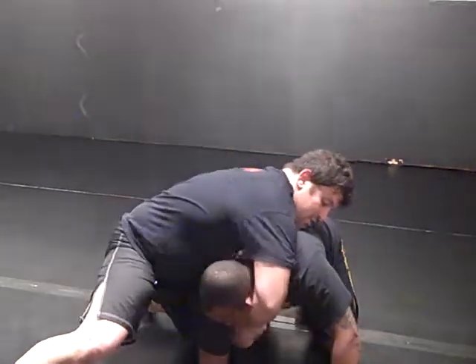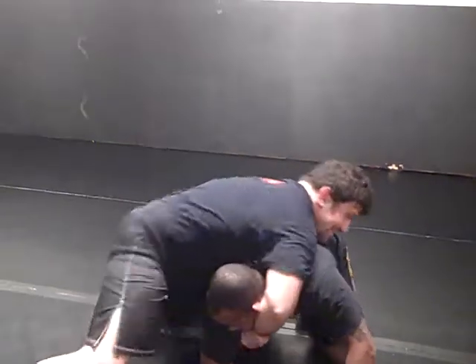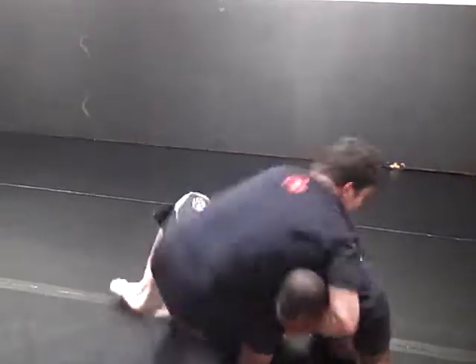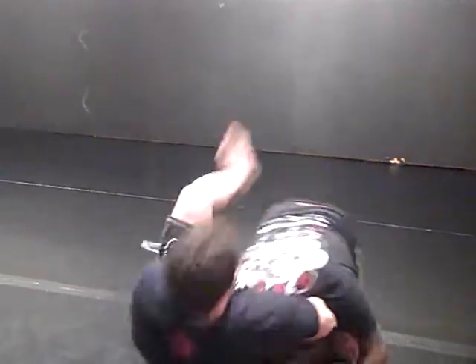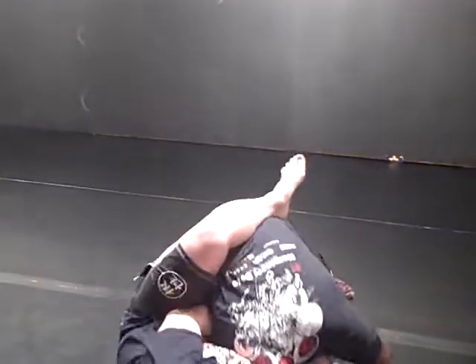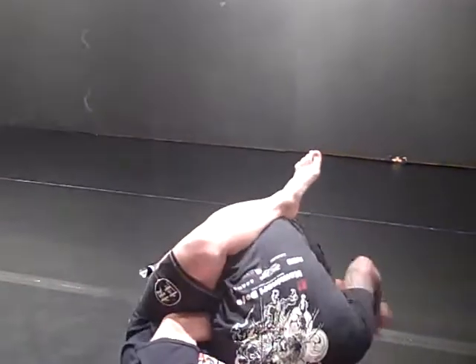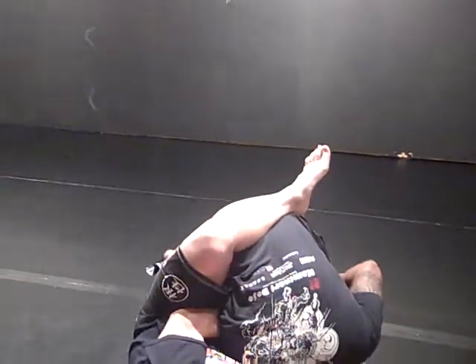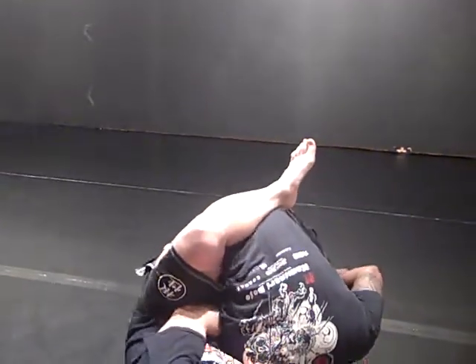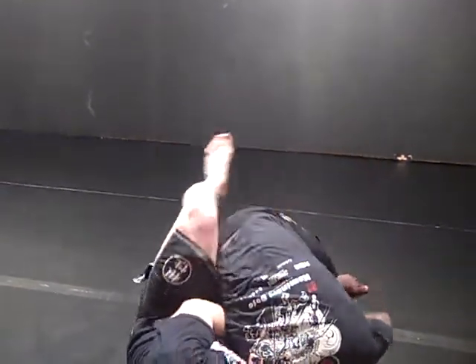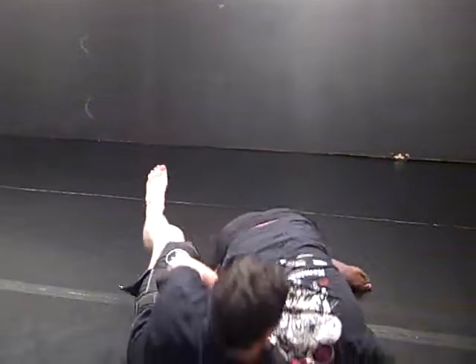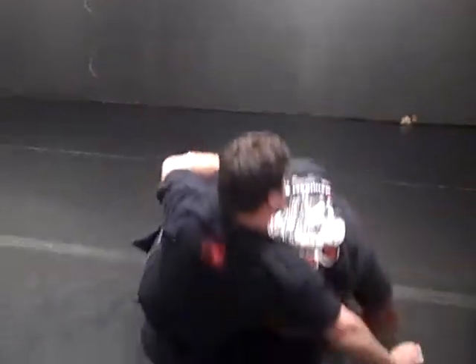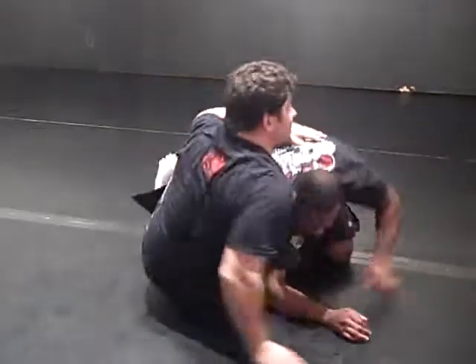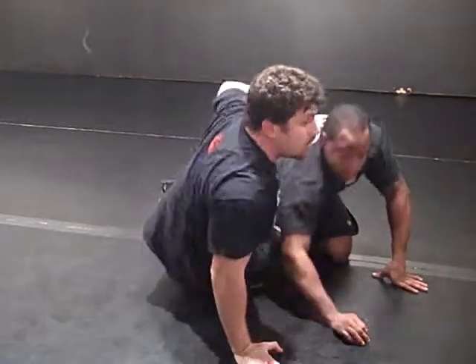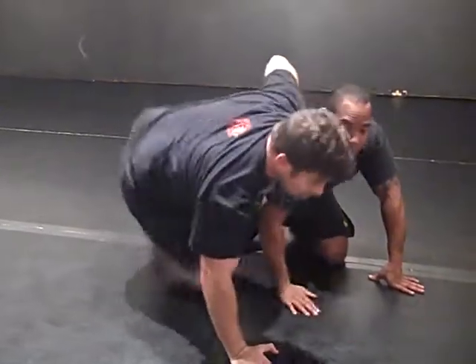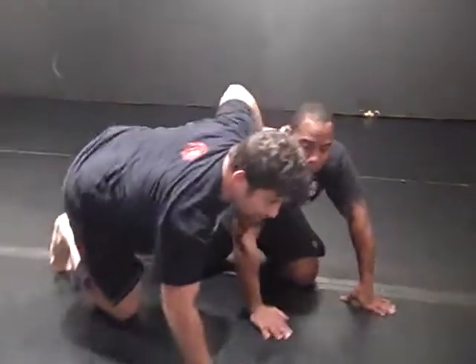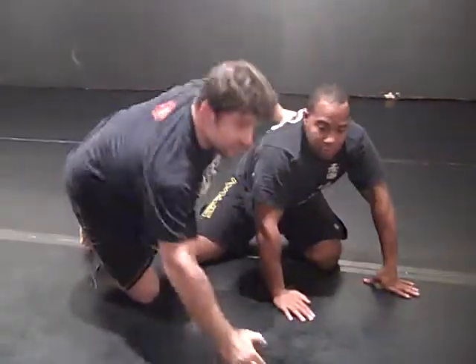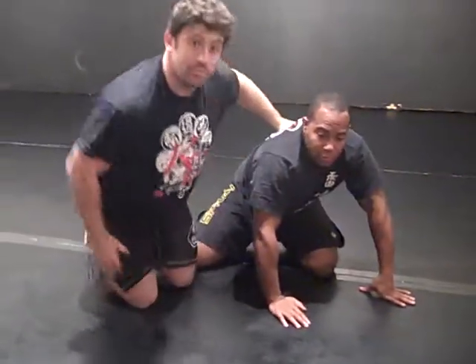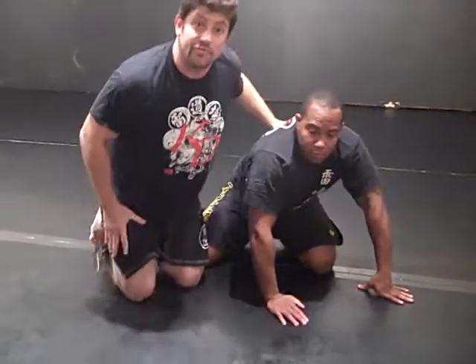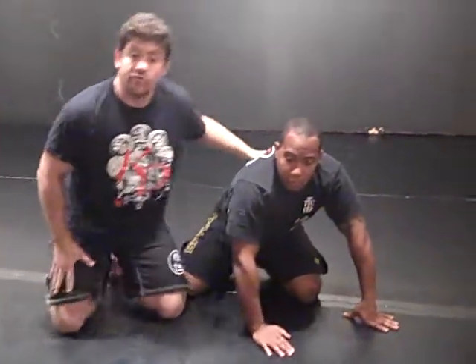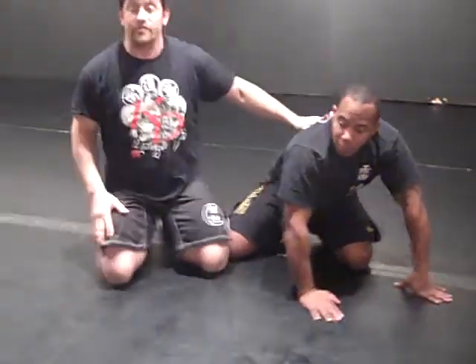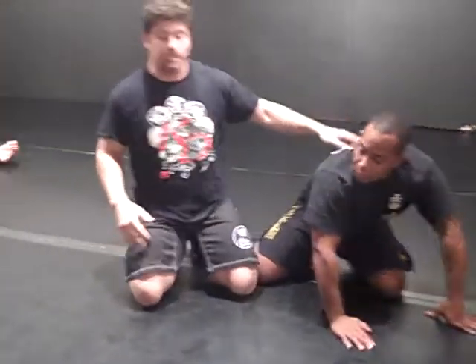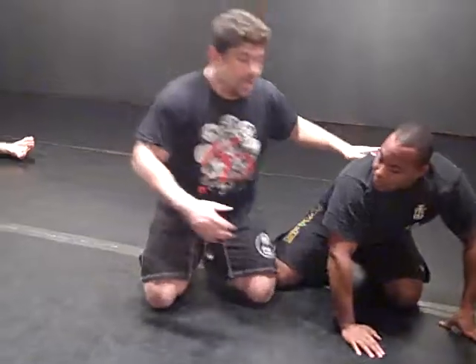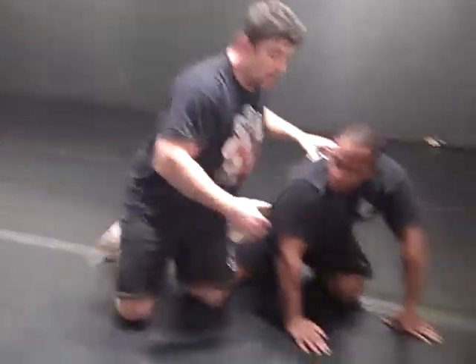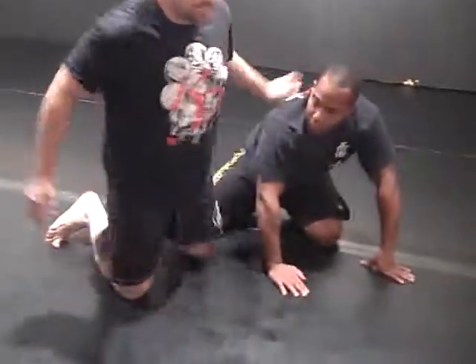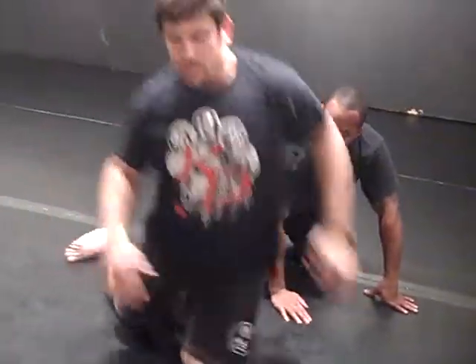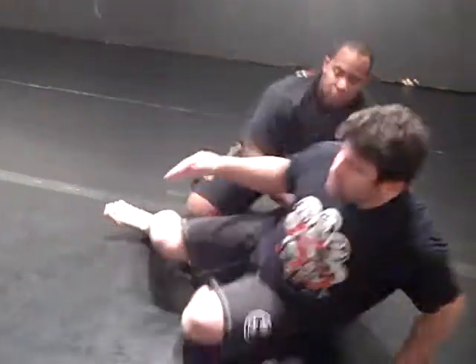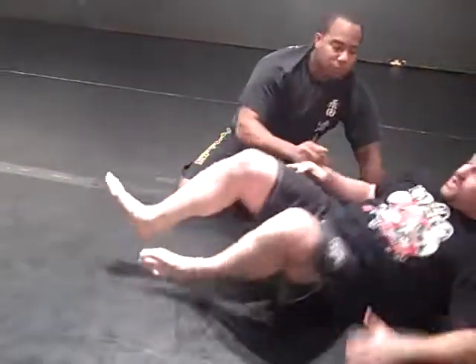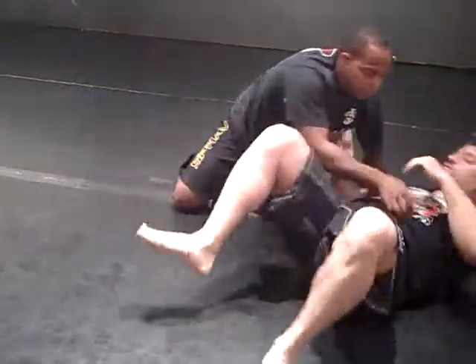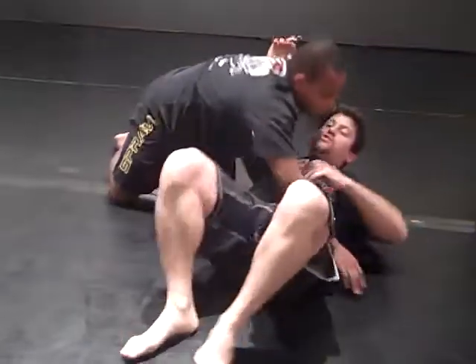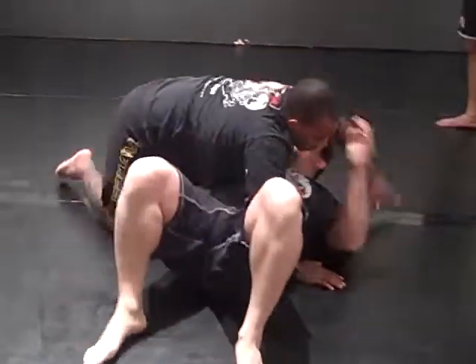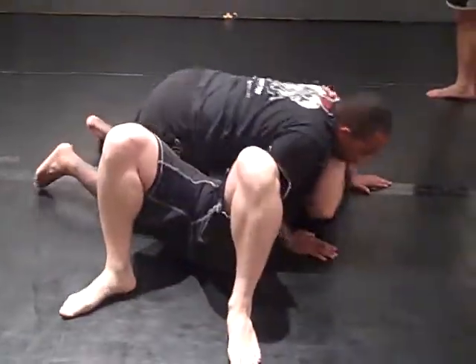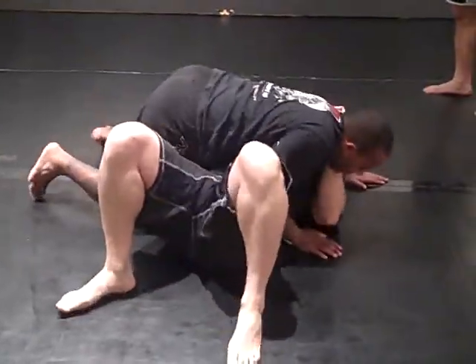Catch, slide in, and here. This is one of the moves I just worked with Paul Harris — UFC fighter — who was showing this at the seminar. You can get here like Ryan just showed with that underhook.